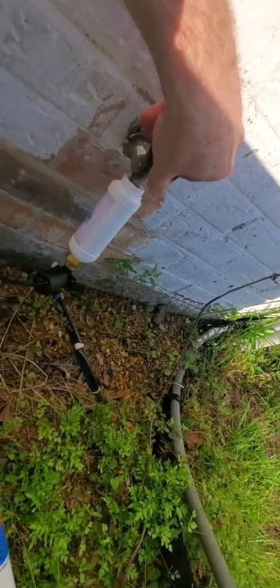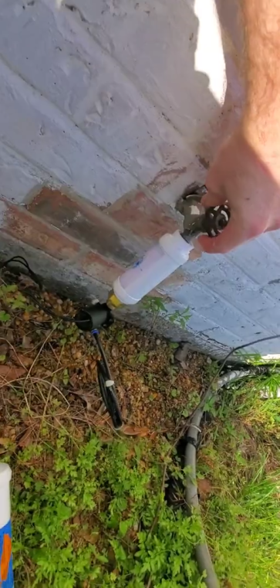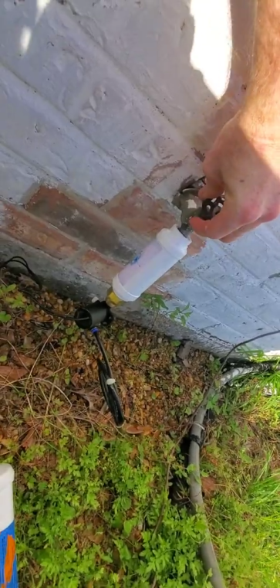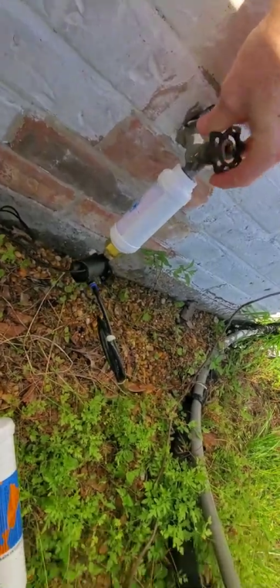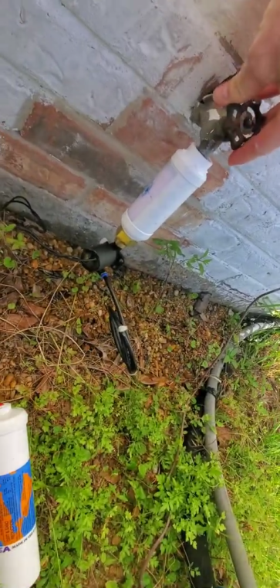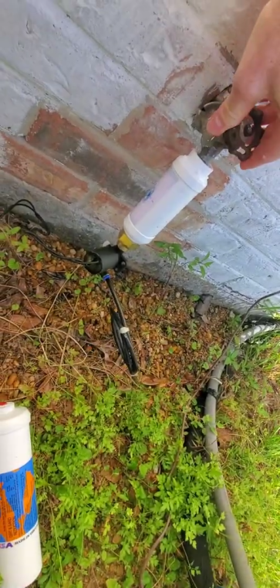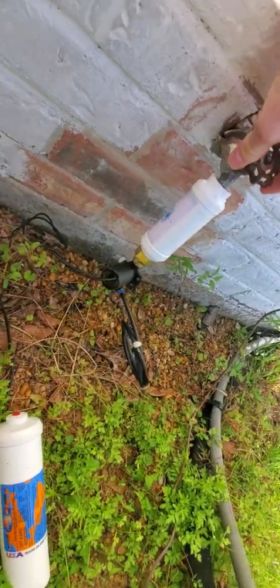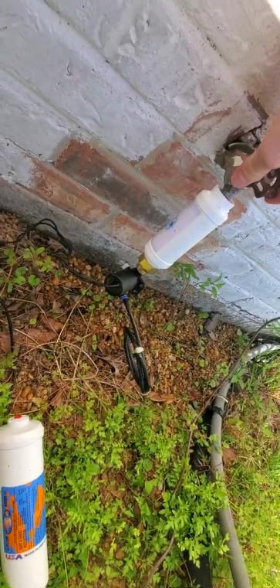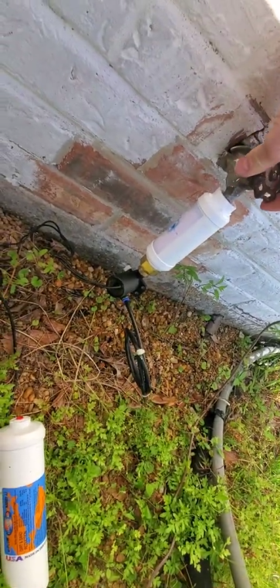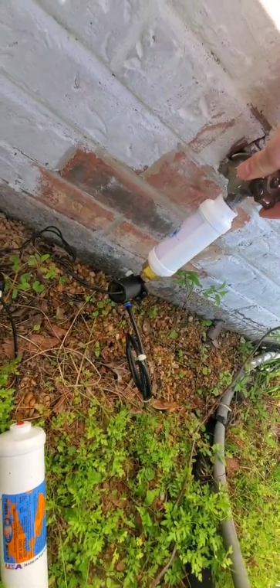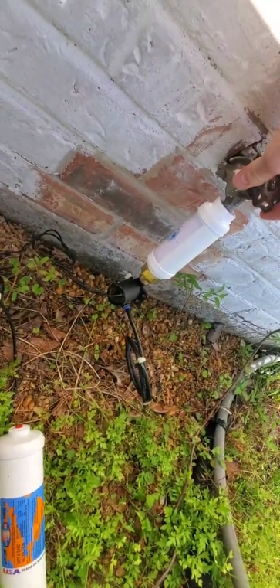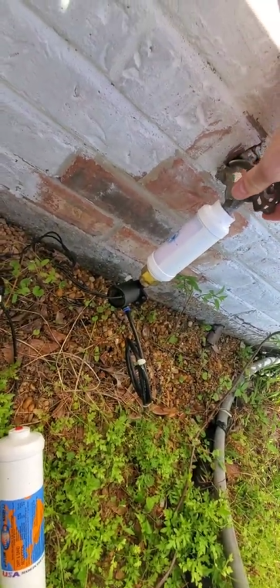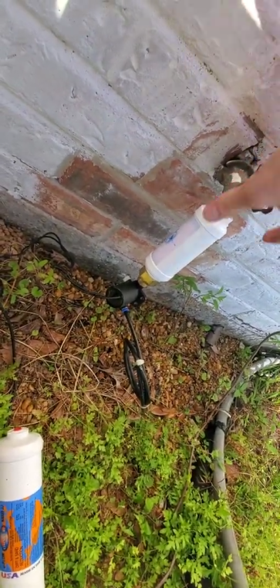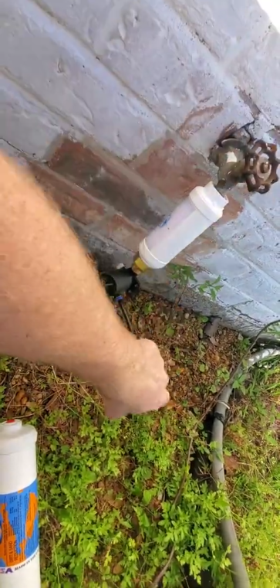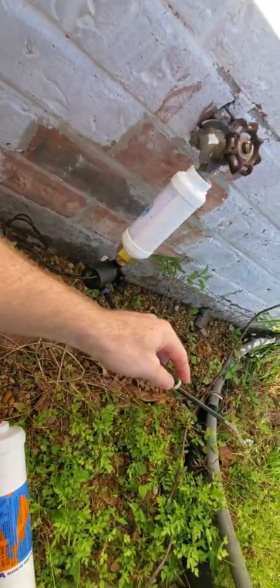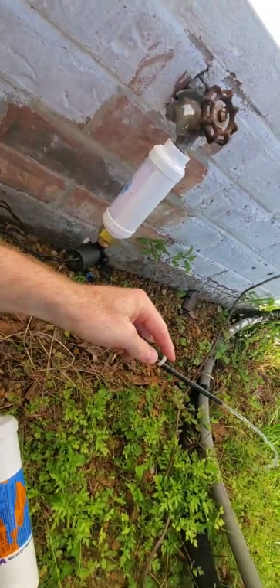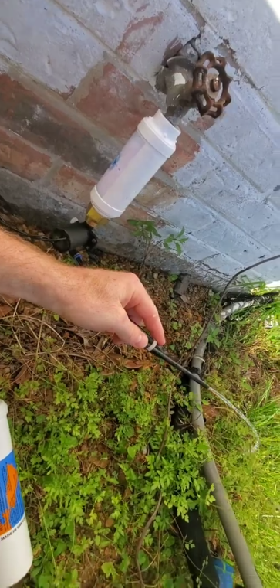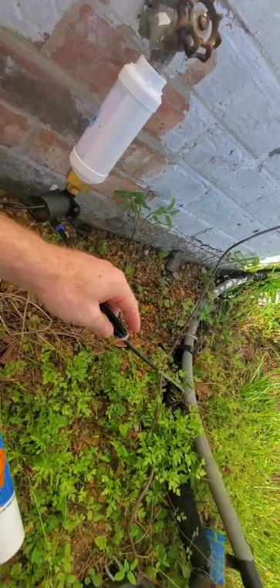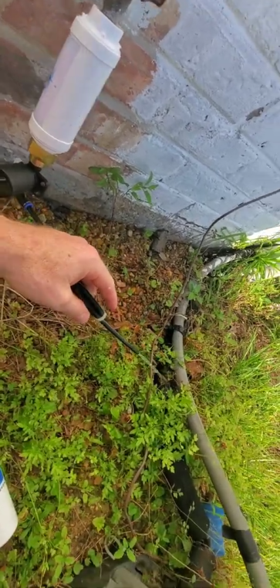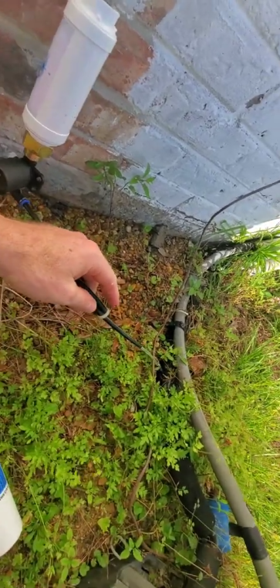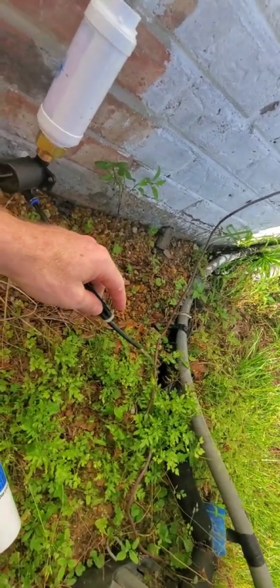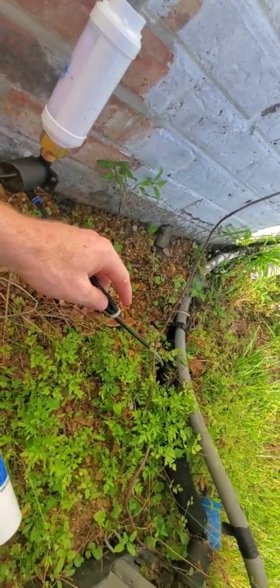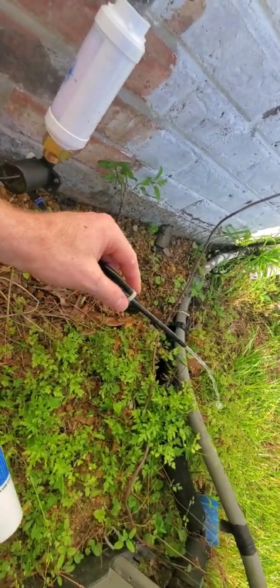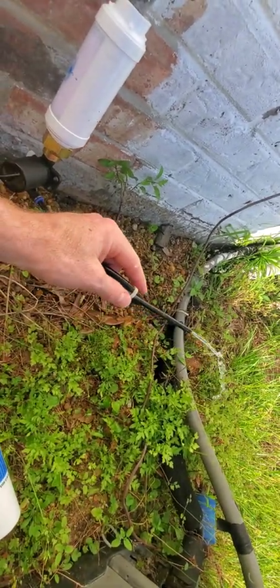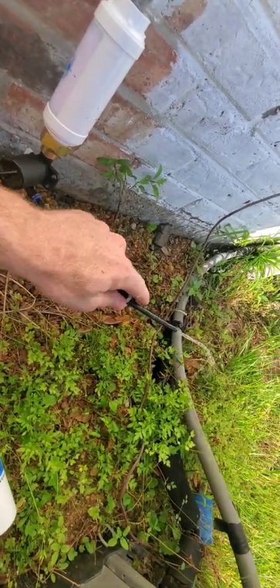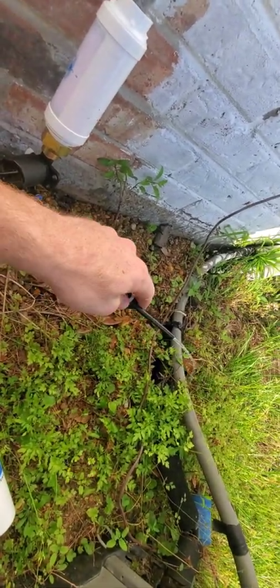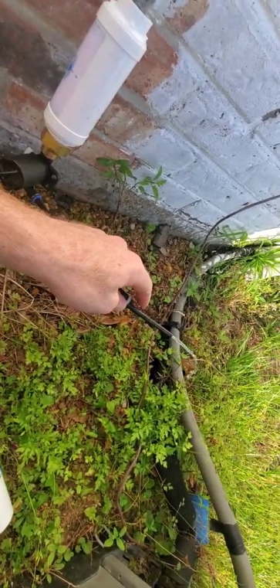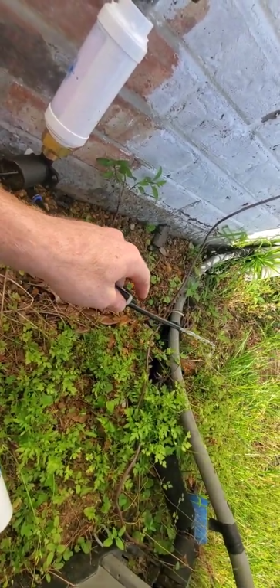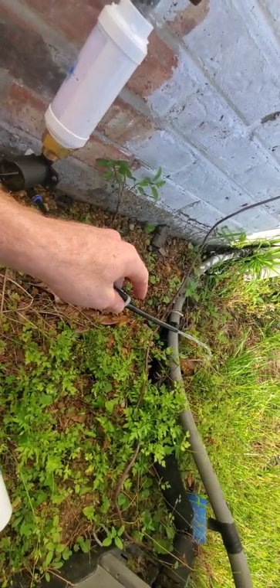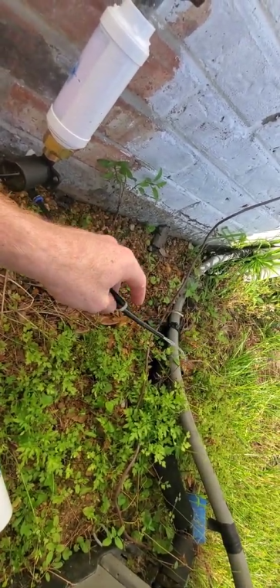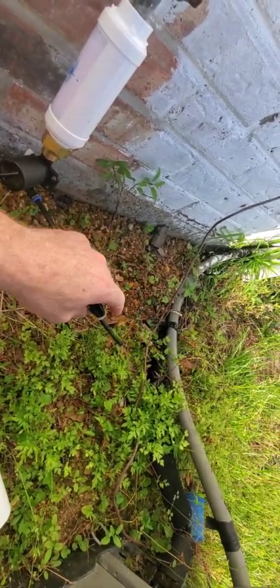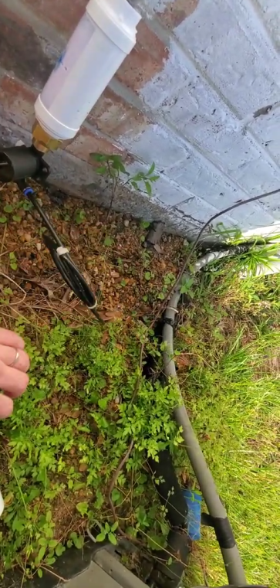So I'm going to go ahead and turn it all the way off and put just the amount of water I want, then I'll retest it whenever I turn the misters on to make sure that they're blowing.